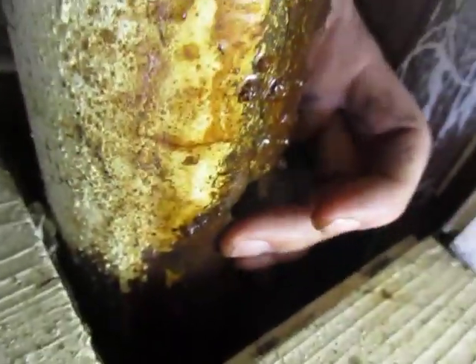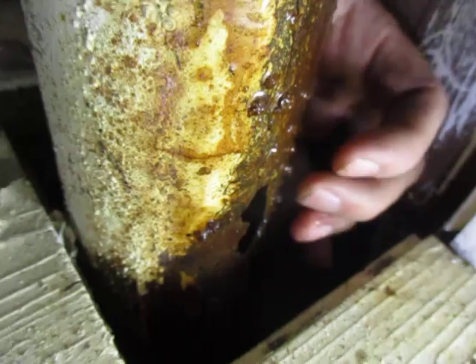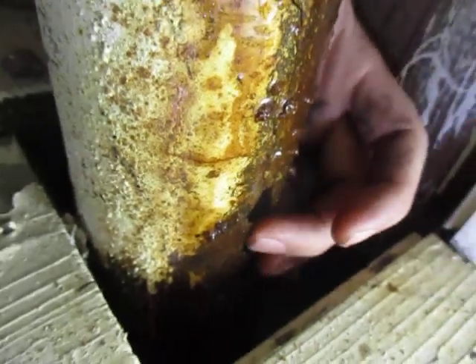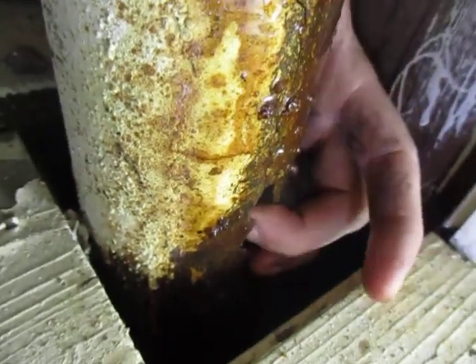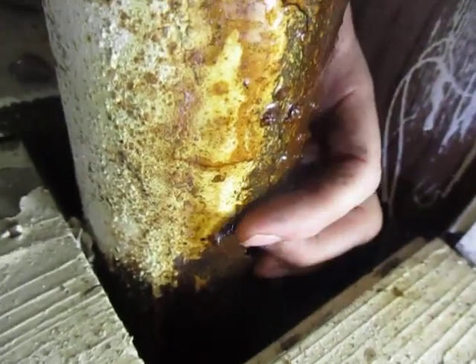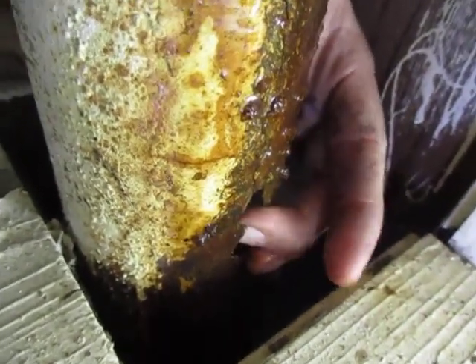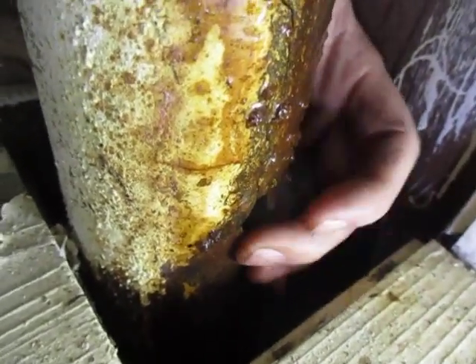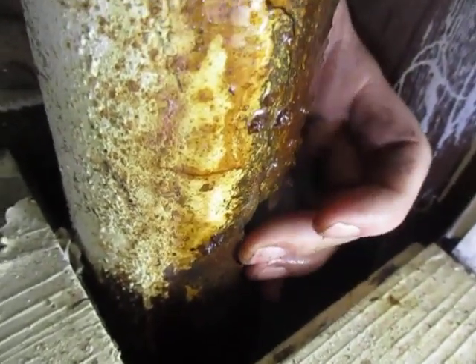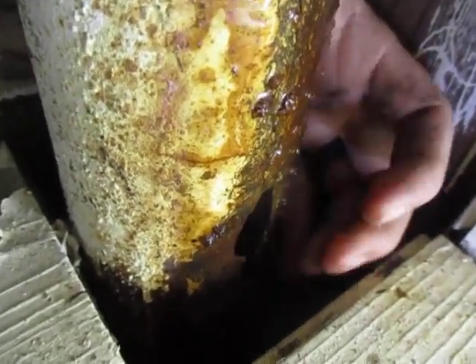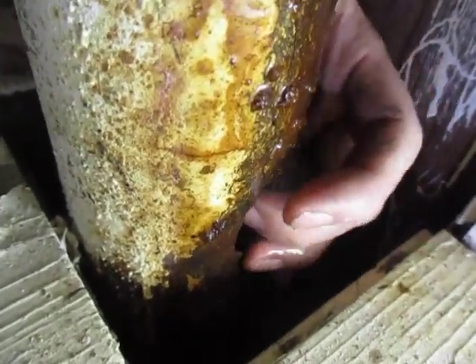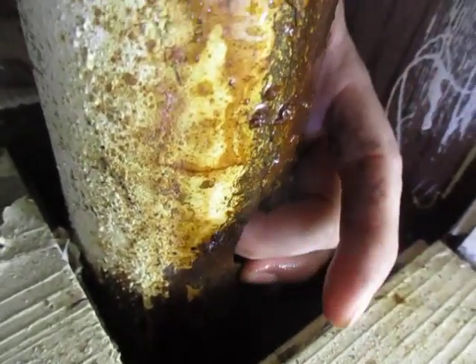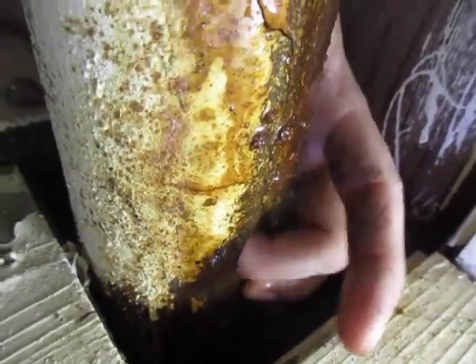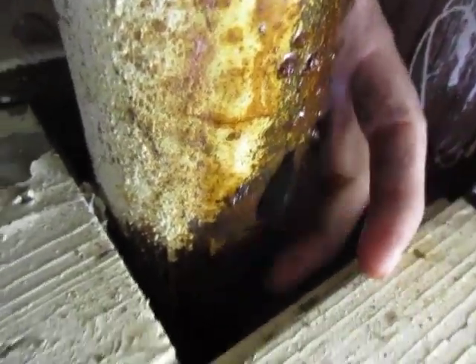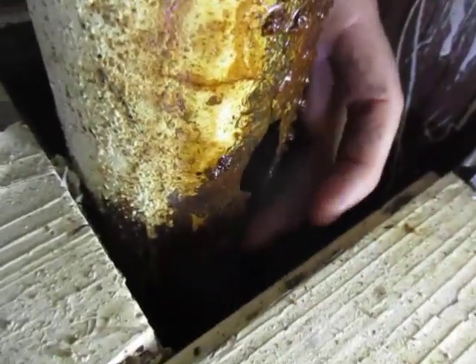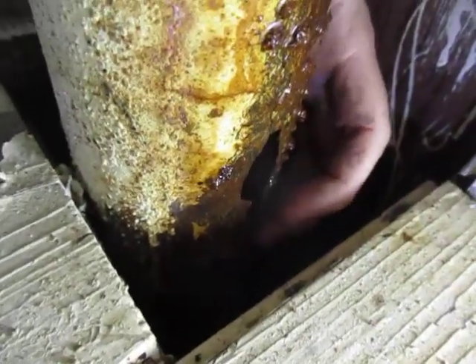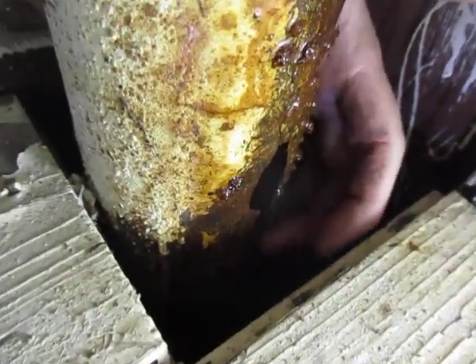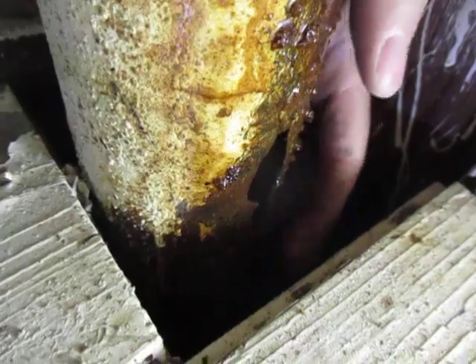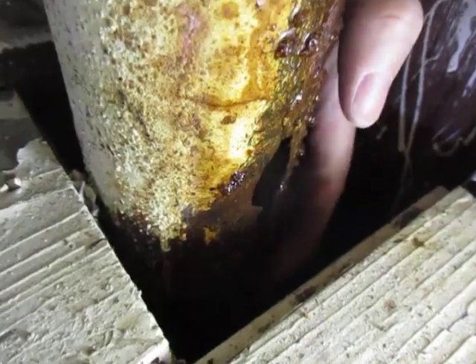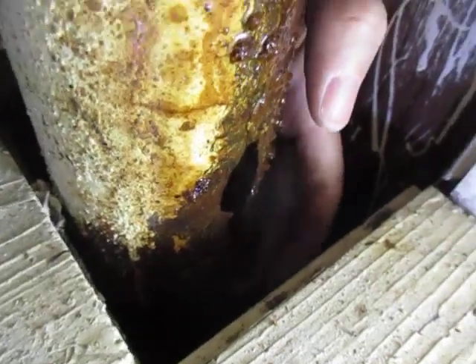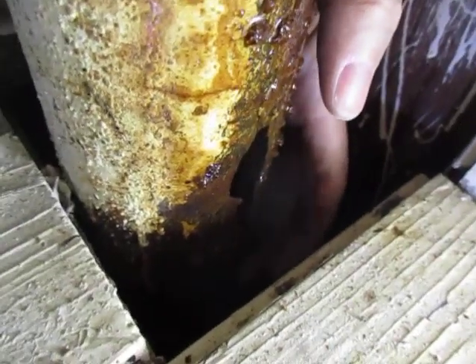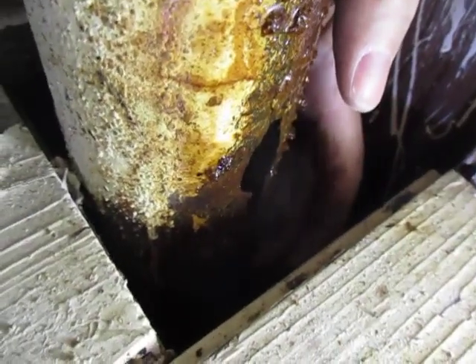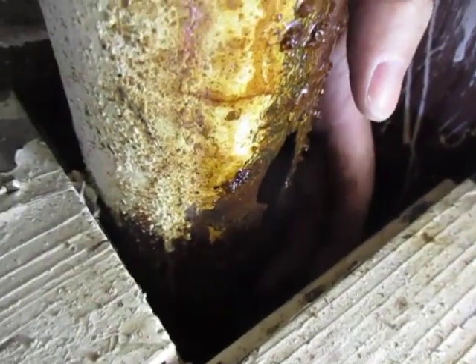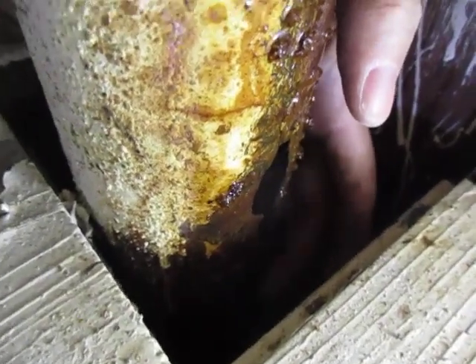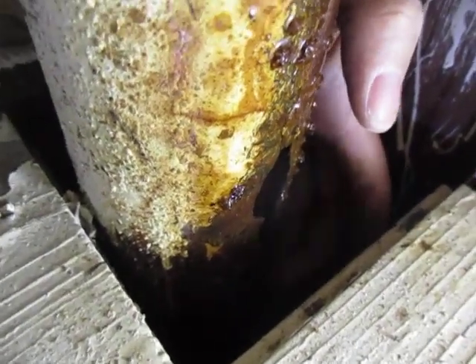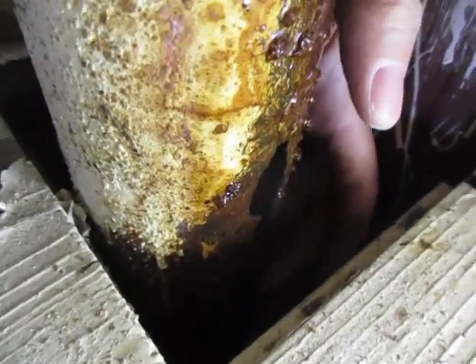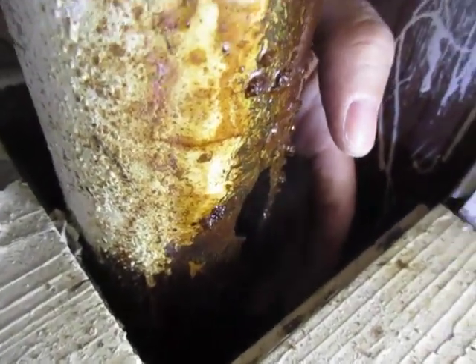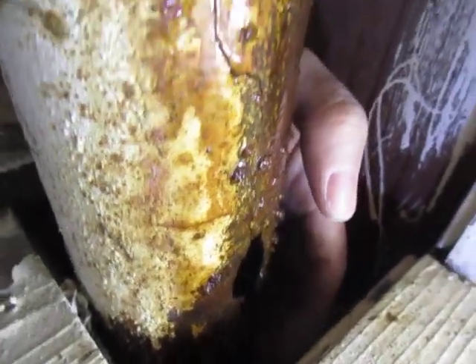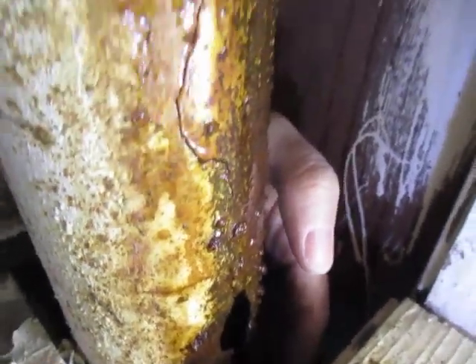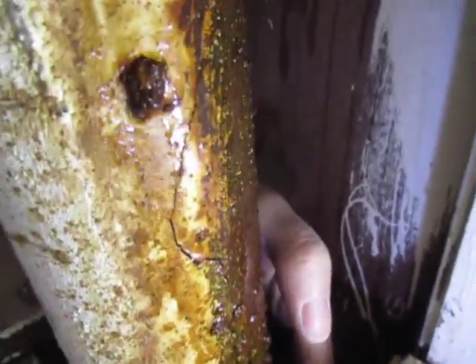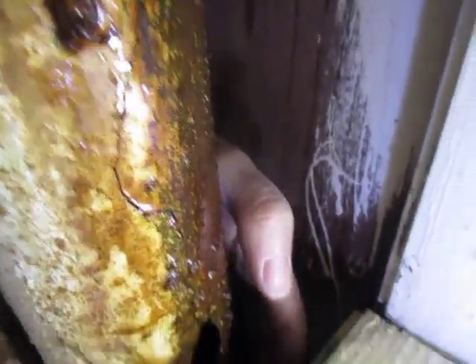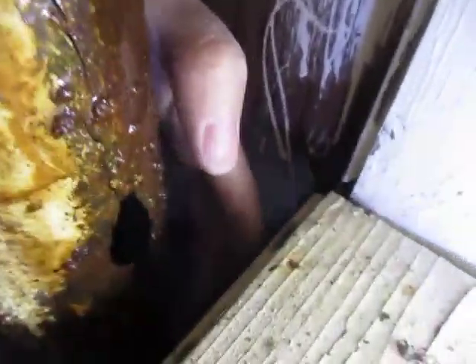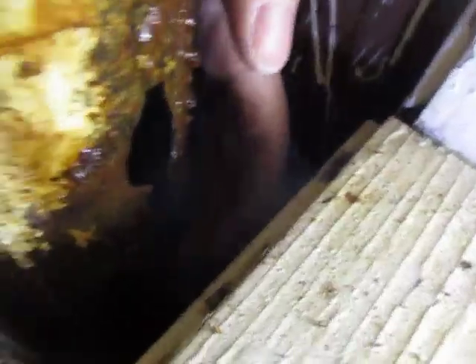So when you're inspecting these old houses, make sure you look 360 degrees on these pipes if you can.